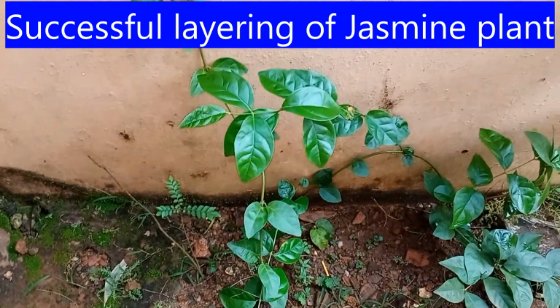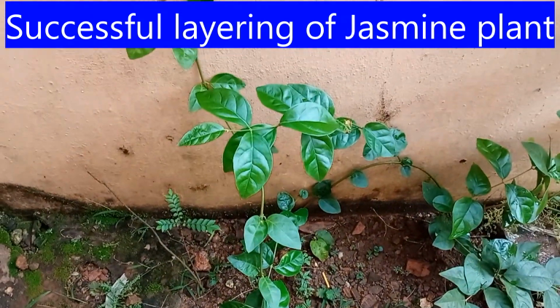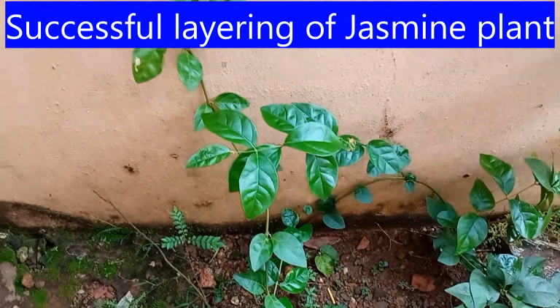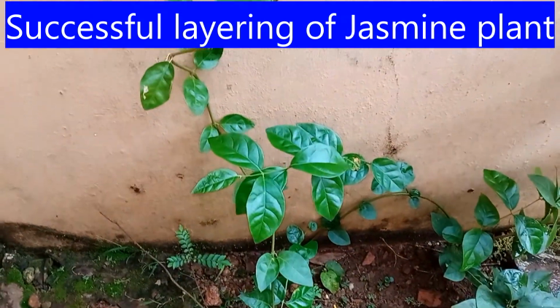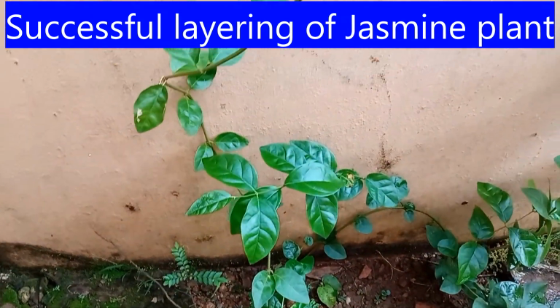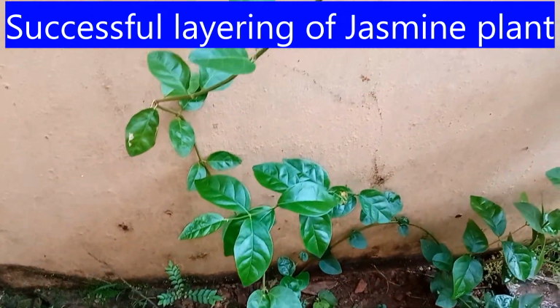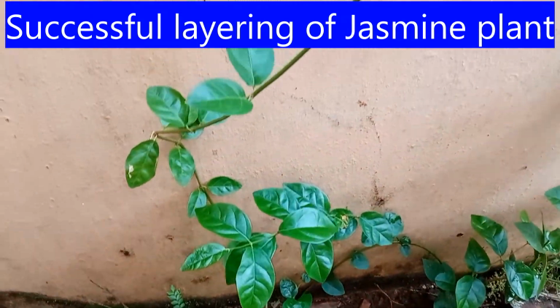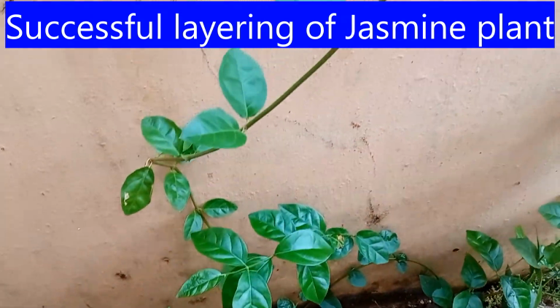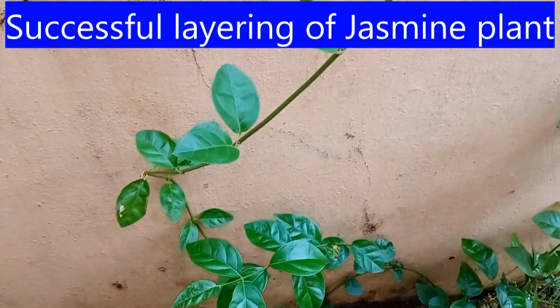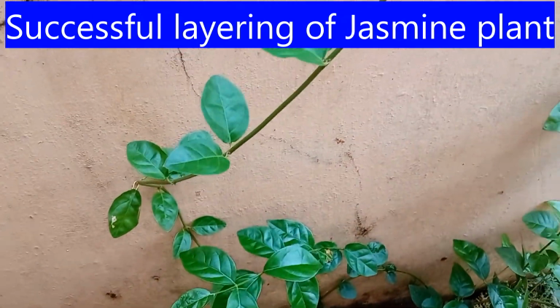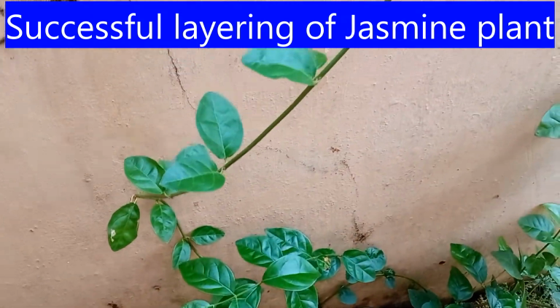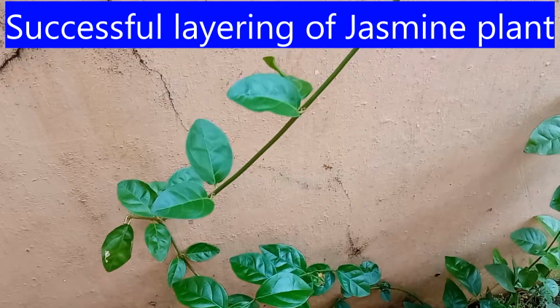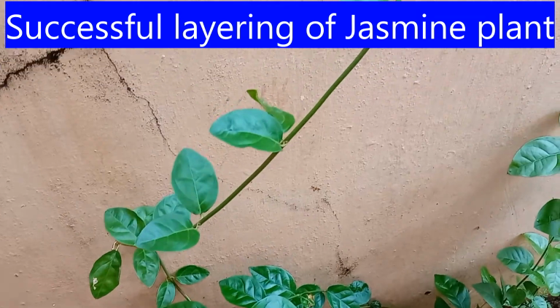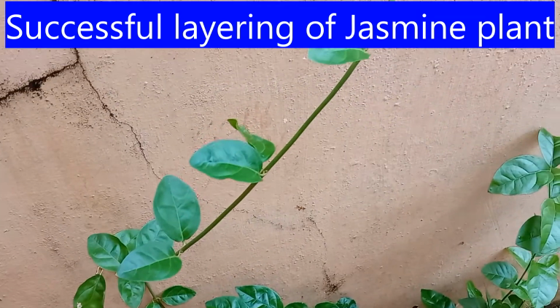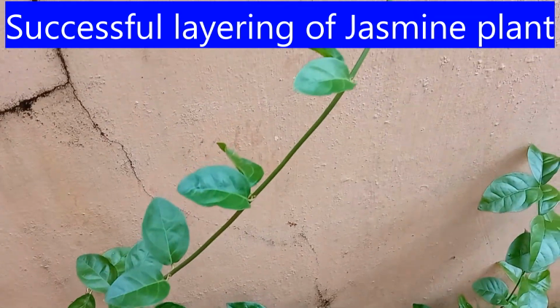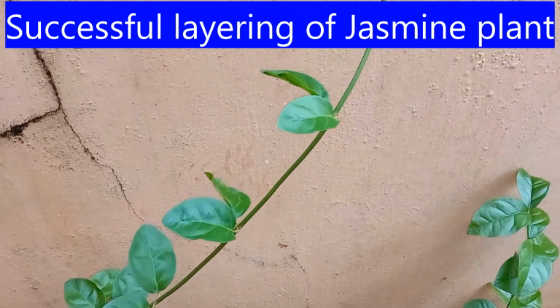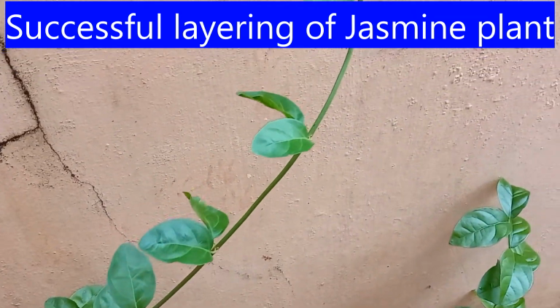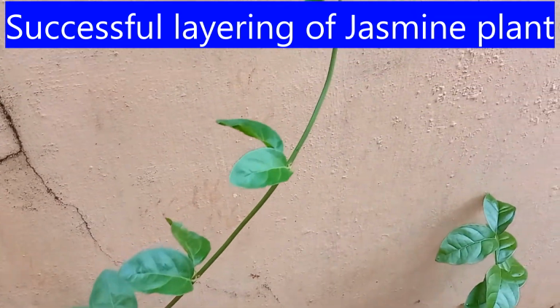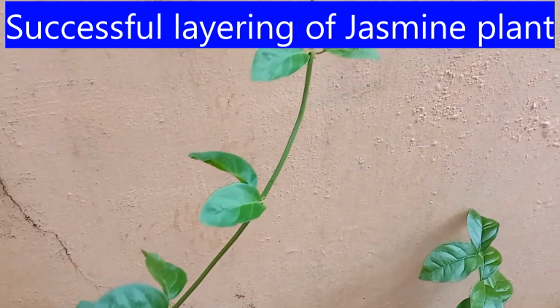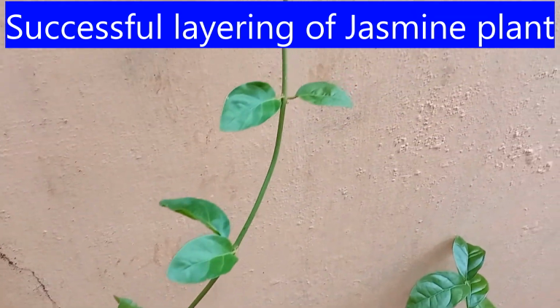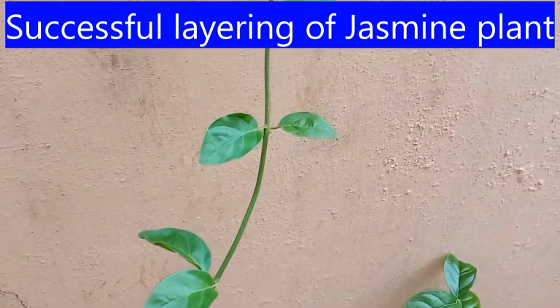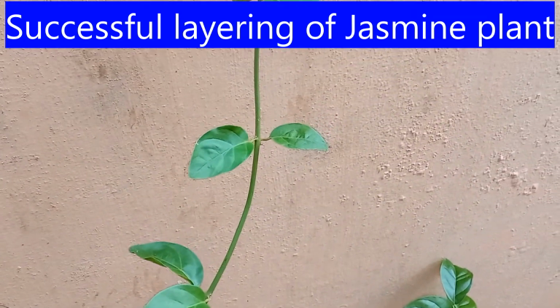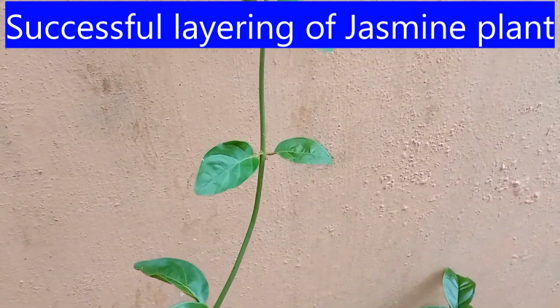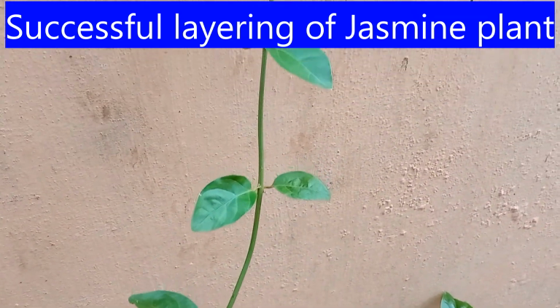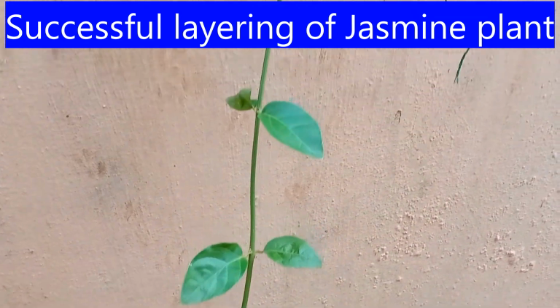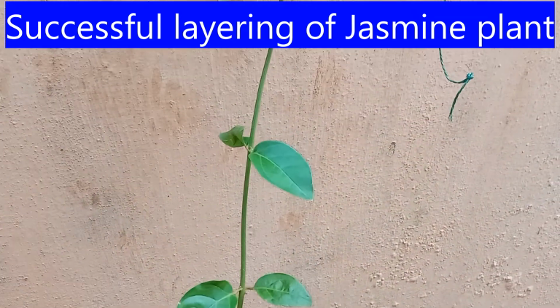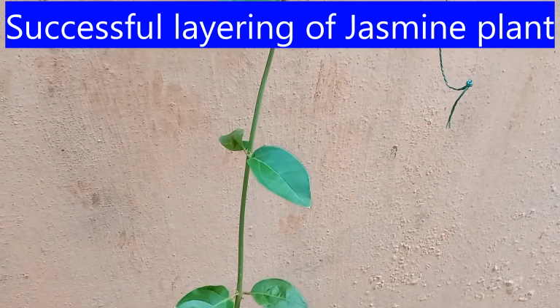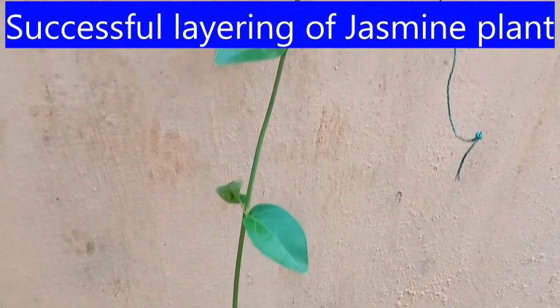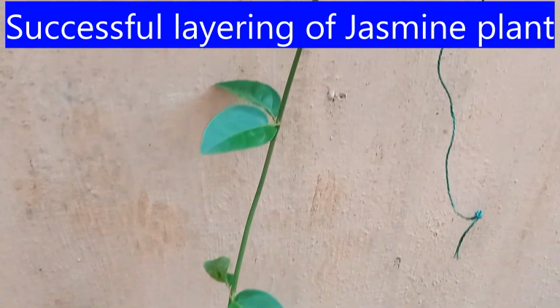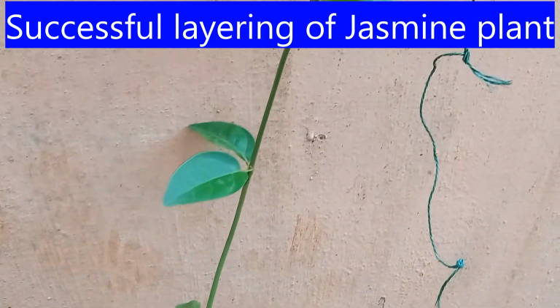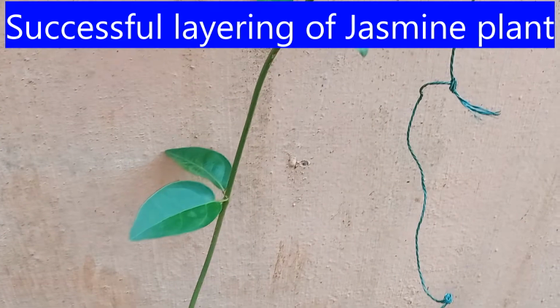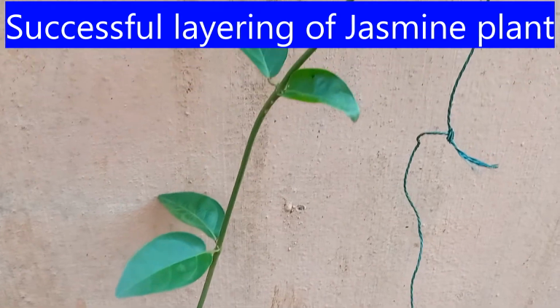So finally we have three vine jasmine plants instead of the one to begin with. These can be transplanted to other locations if needed.